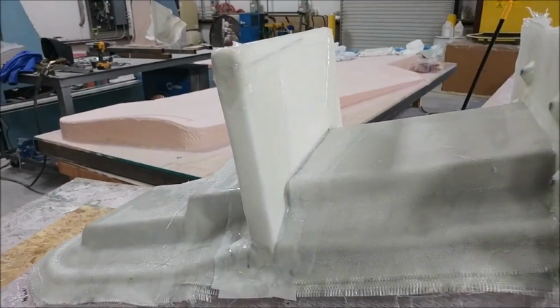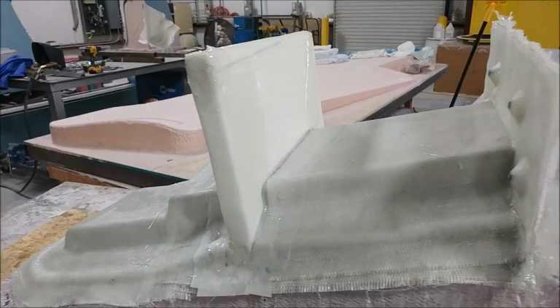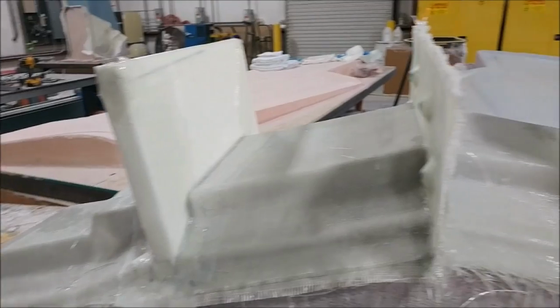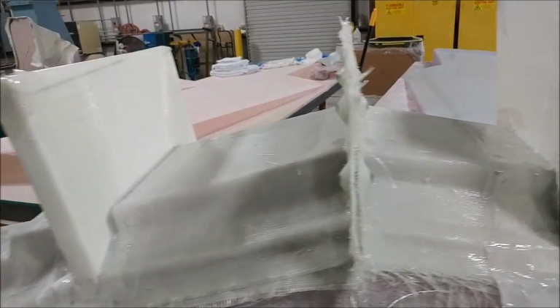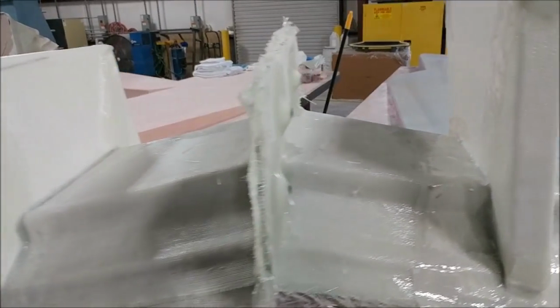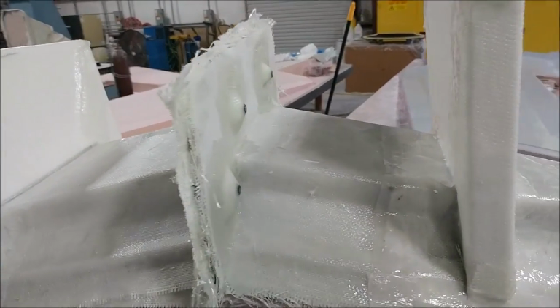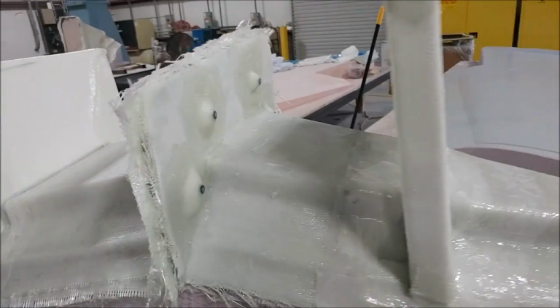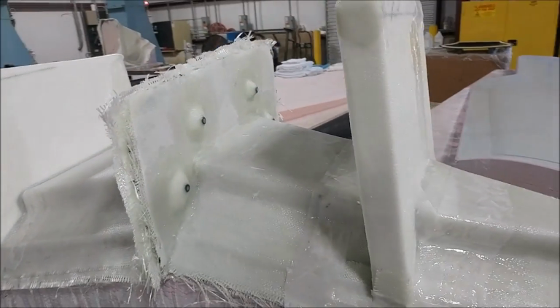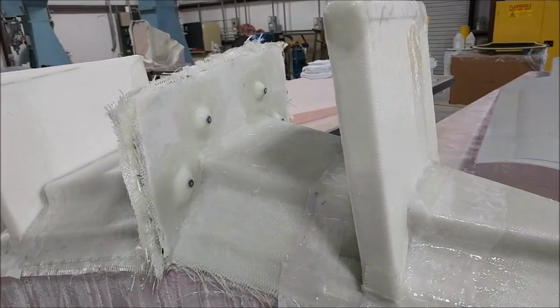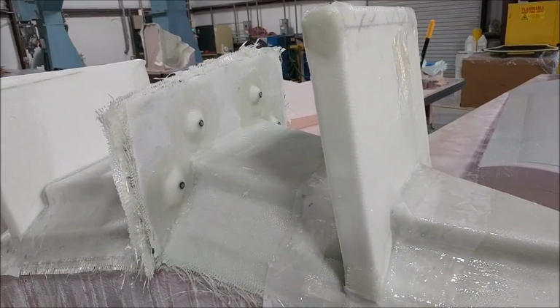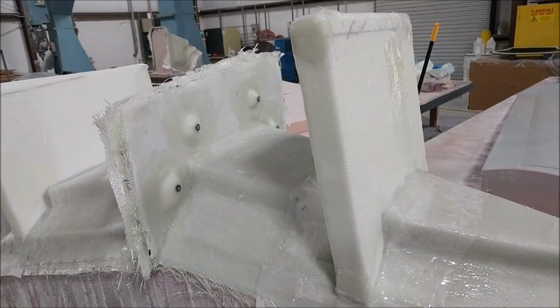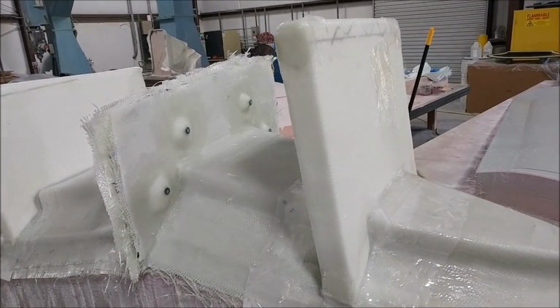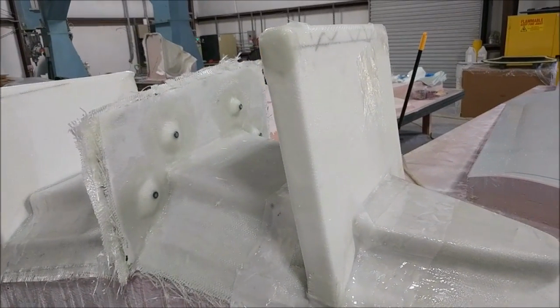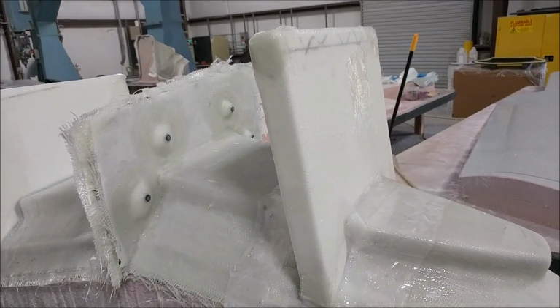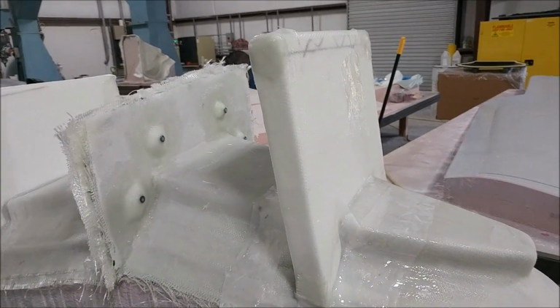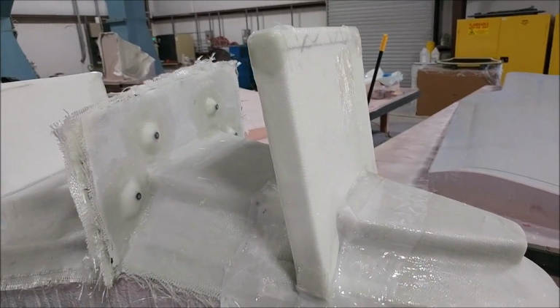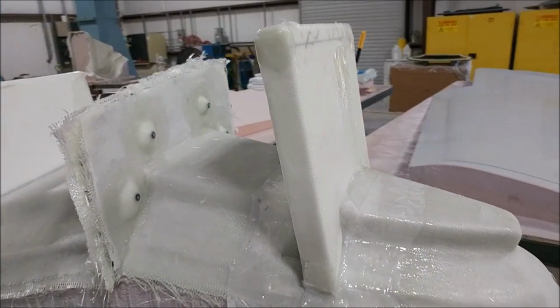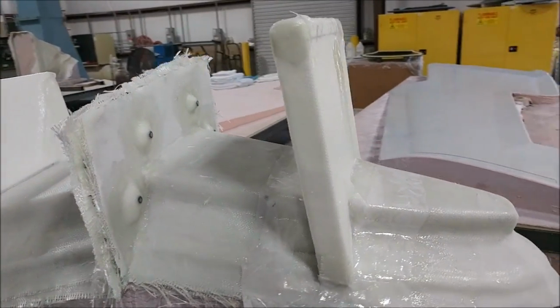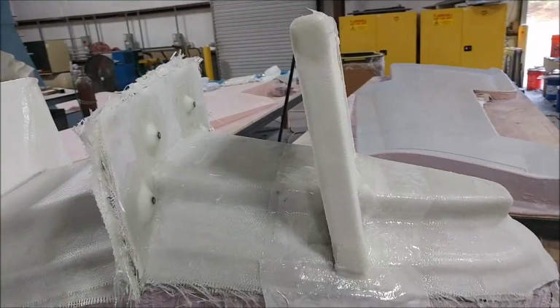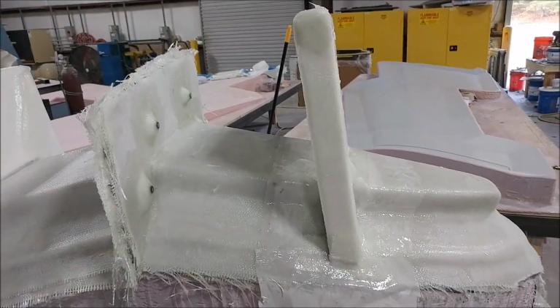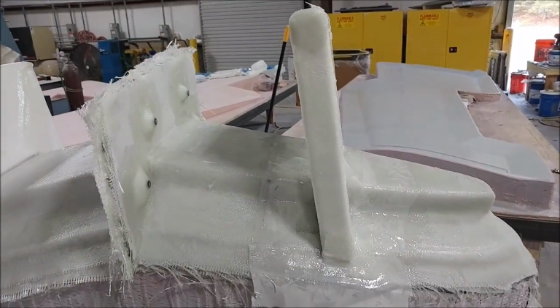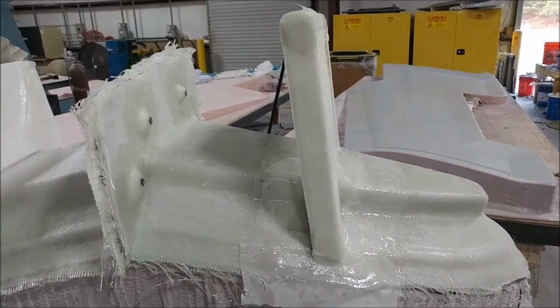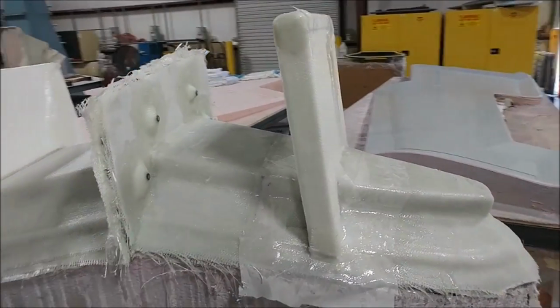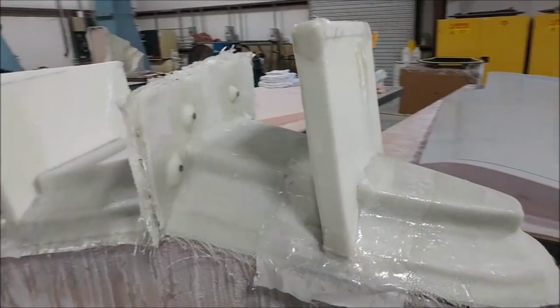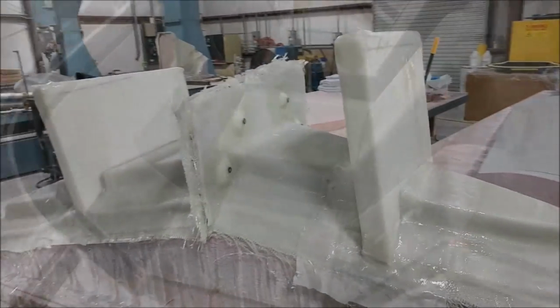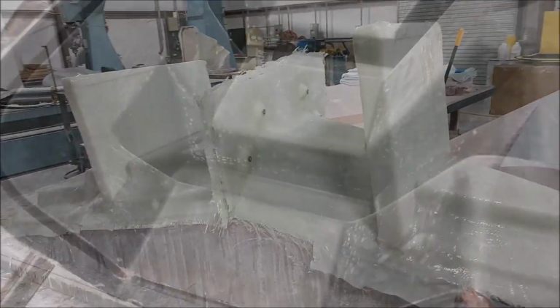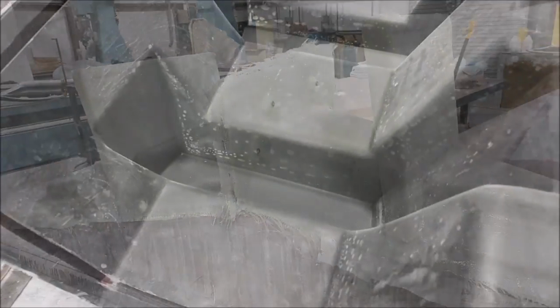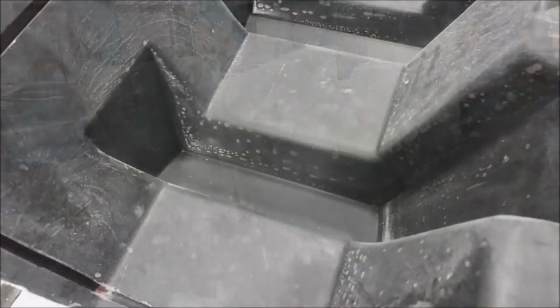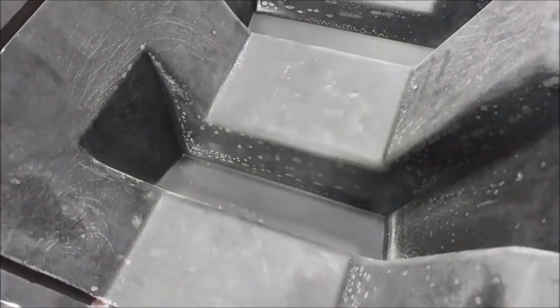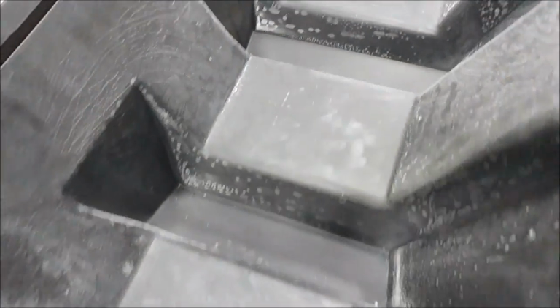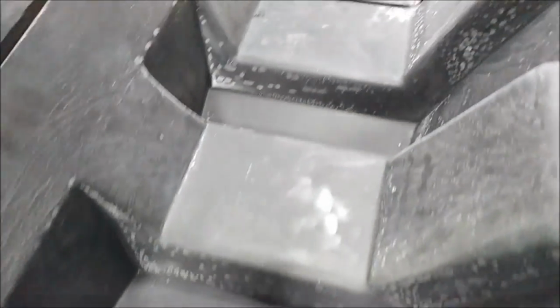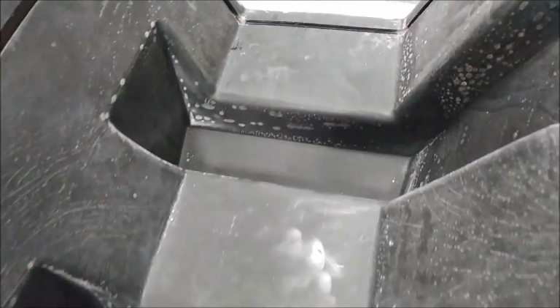This is the mold for one of the rear walls of the strake tank, and that's basically finished. I just had to get those stands put on there so it has something to stand on when it's being laid up.